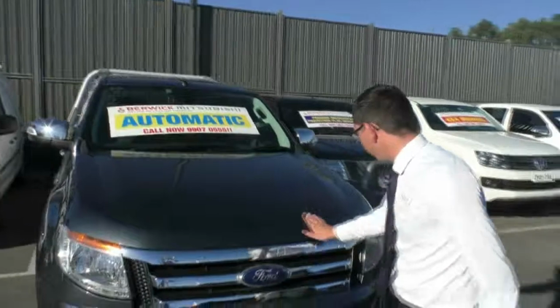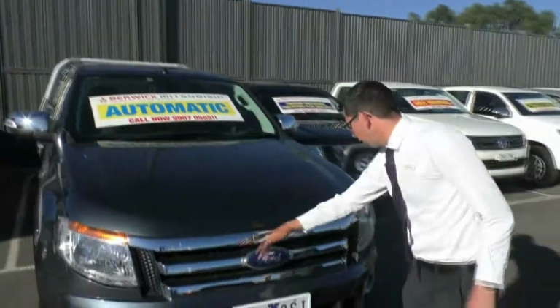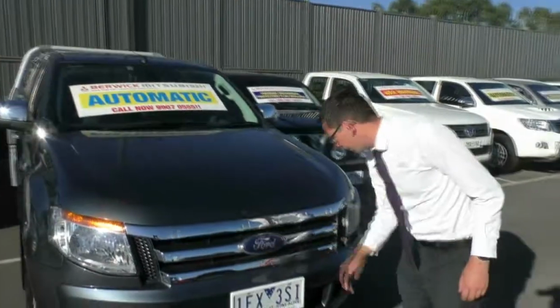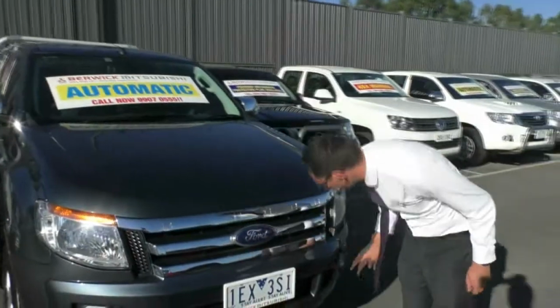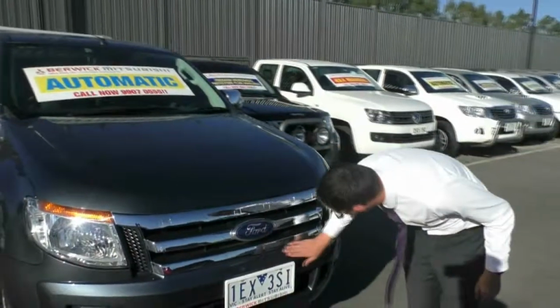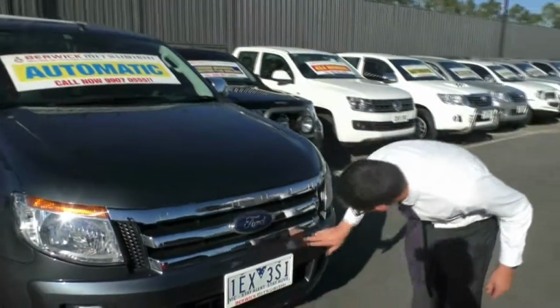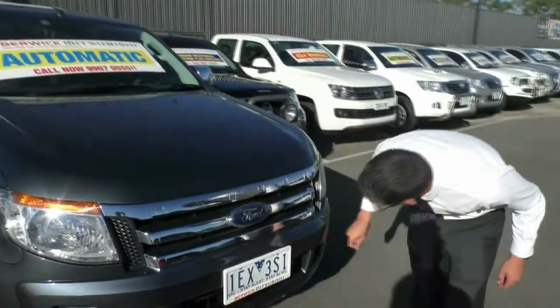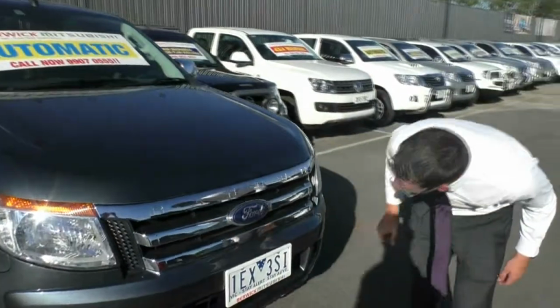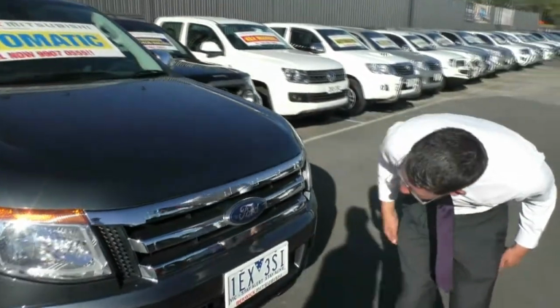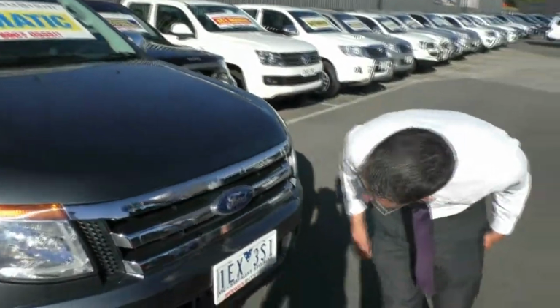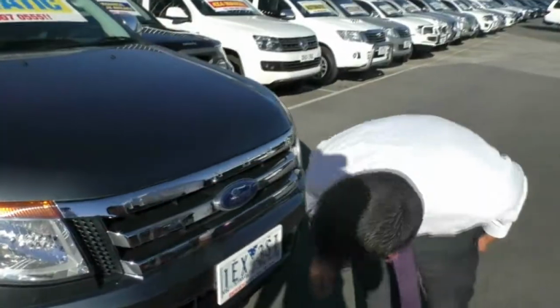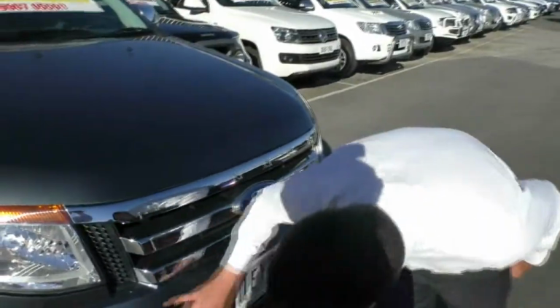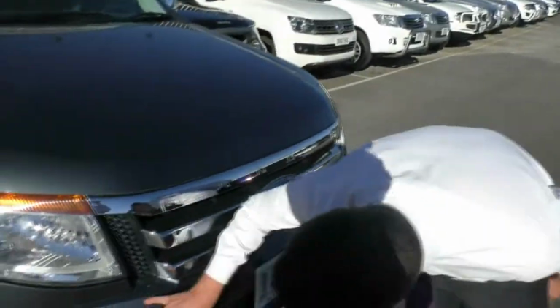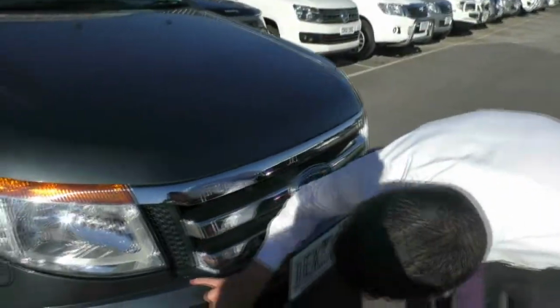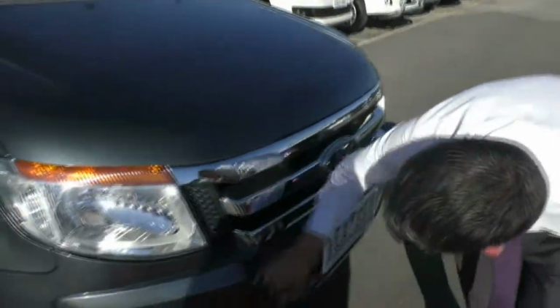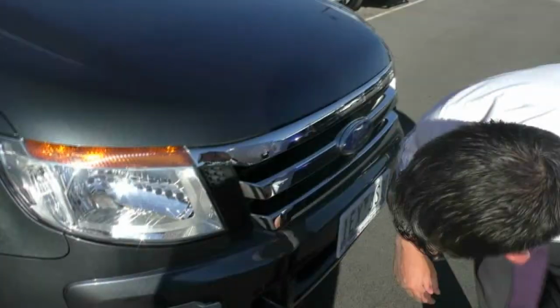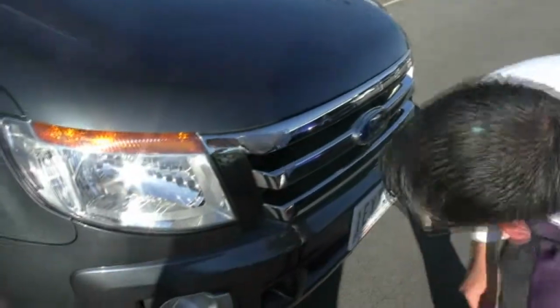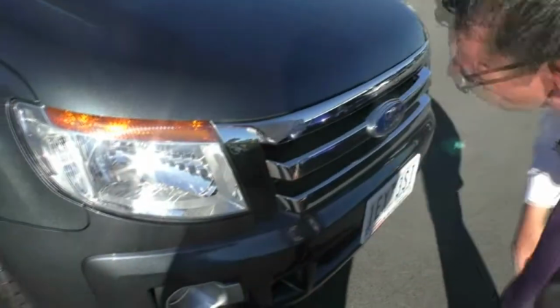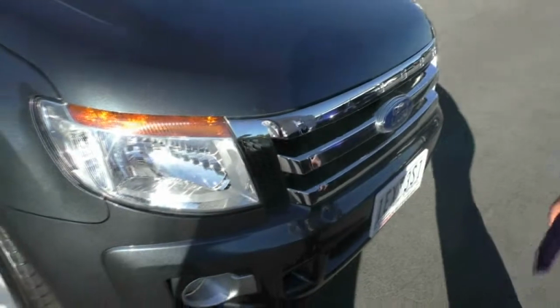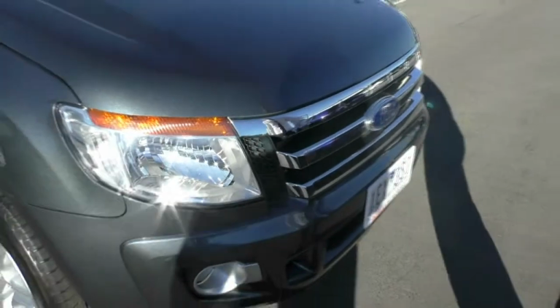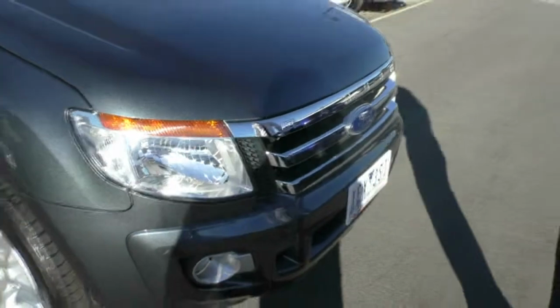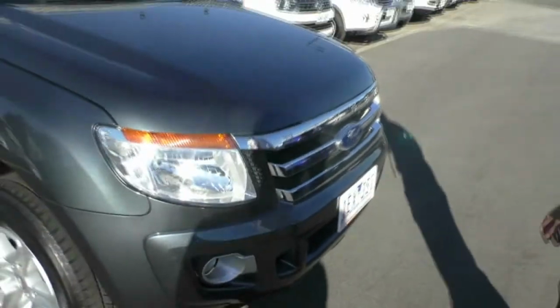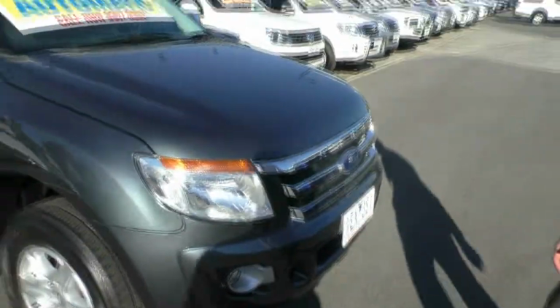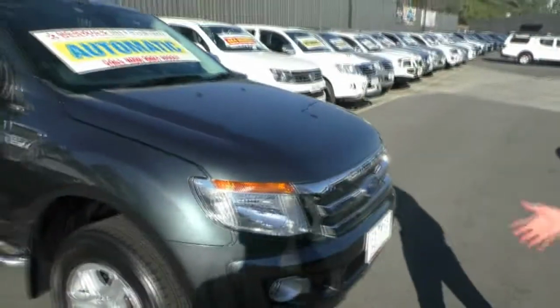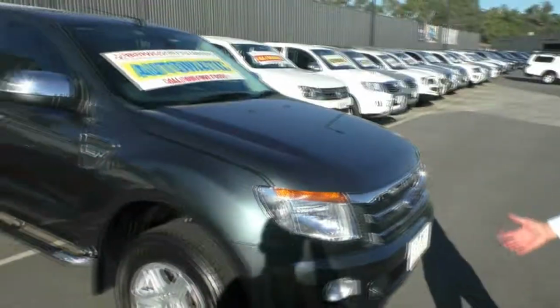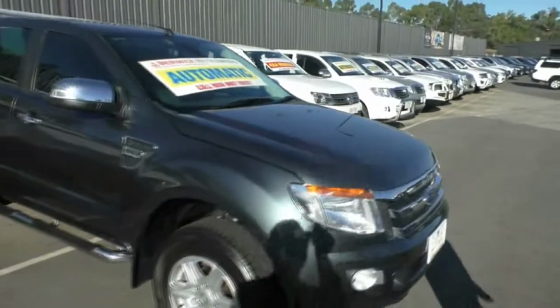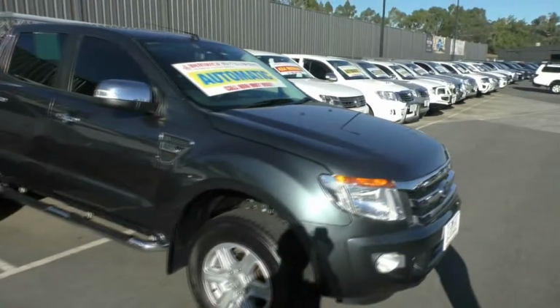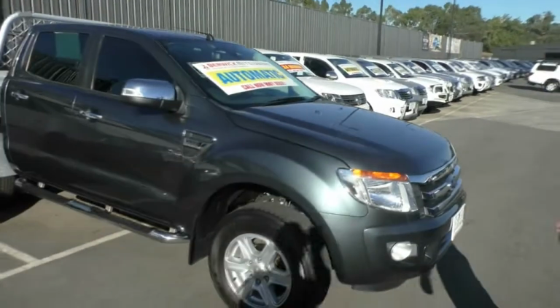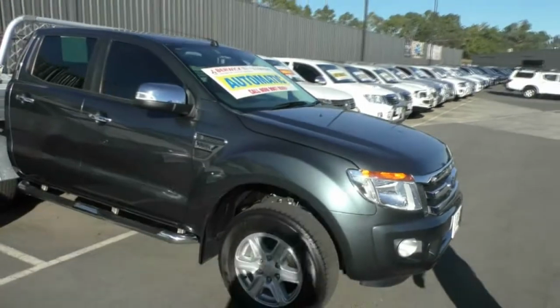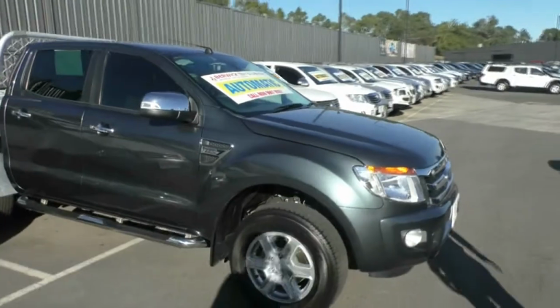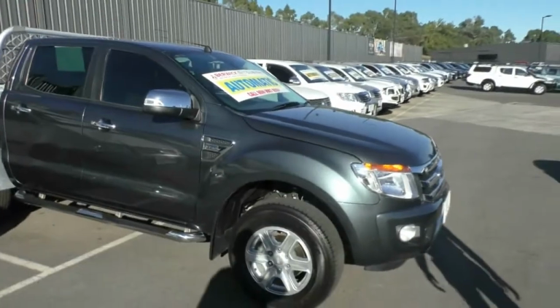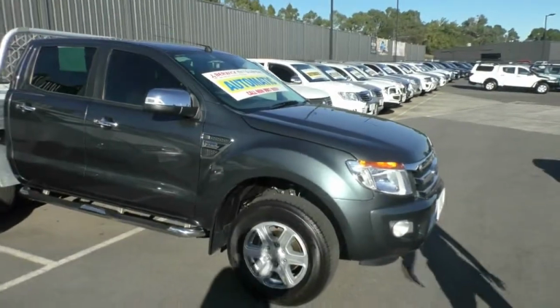Across the front of the bonnet, I think I've found maybe one or two touched-up stone chips, but you can't really see them. It's just a testament to how well this car has been looked after.